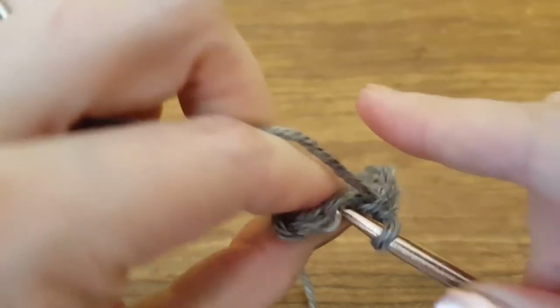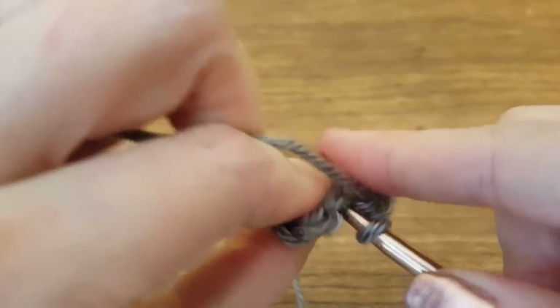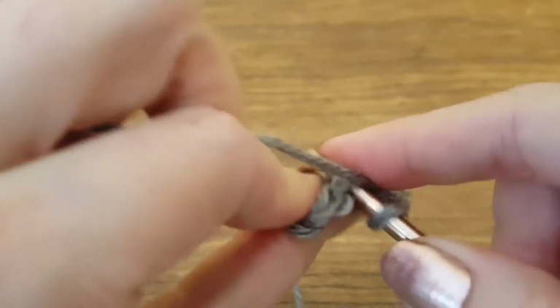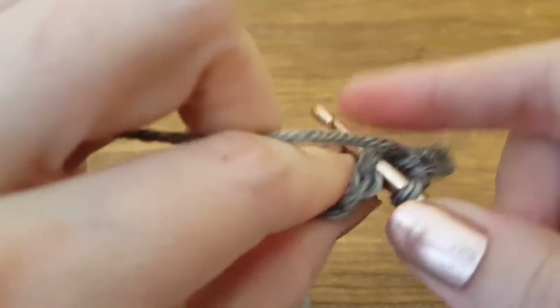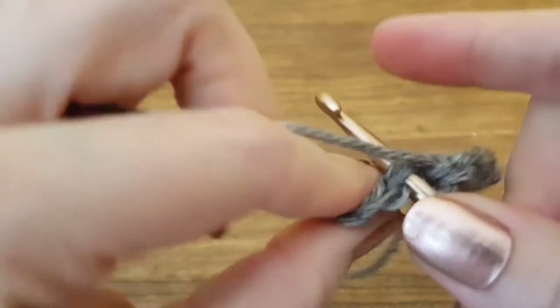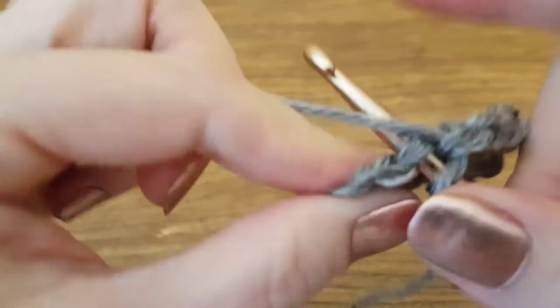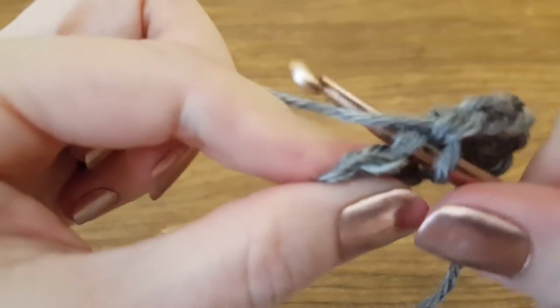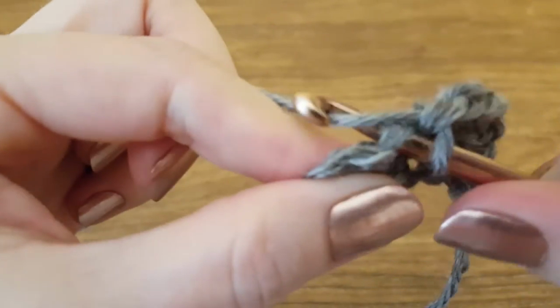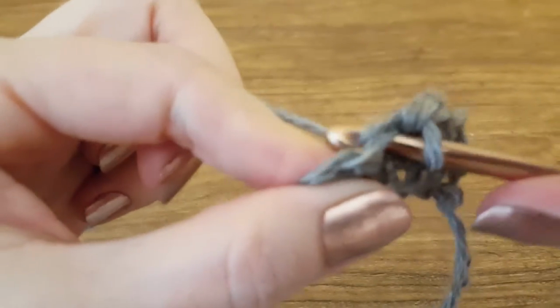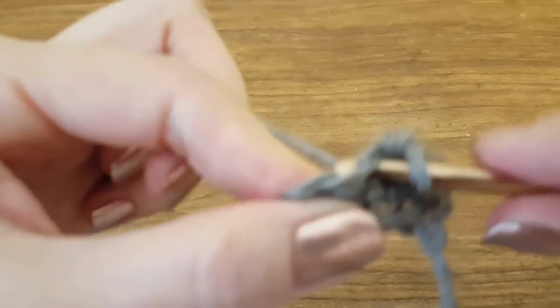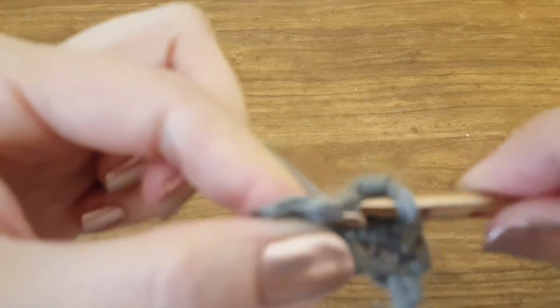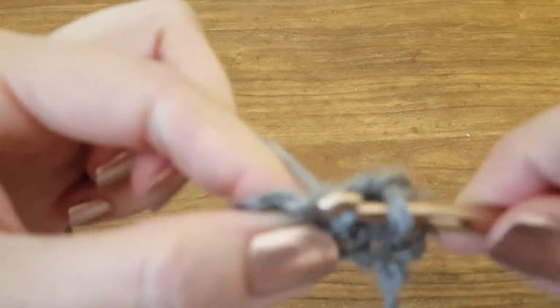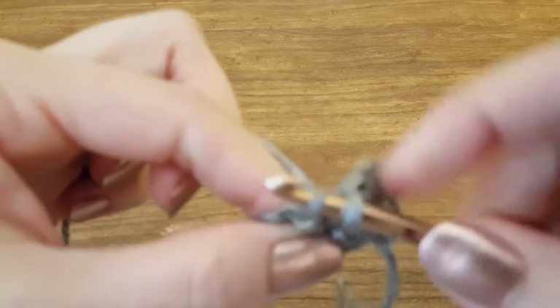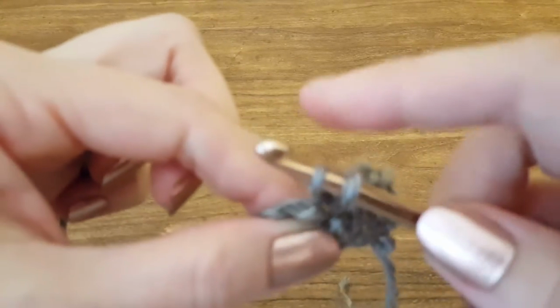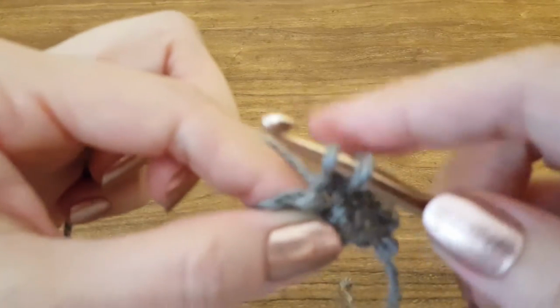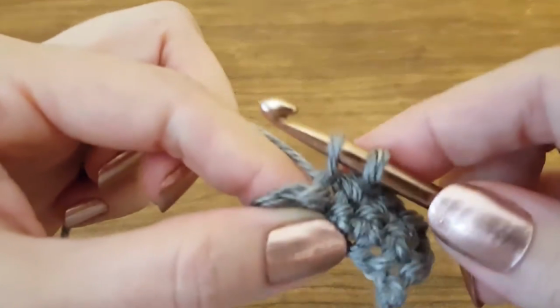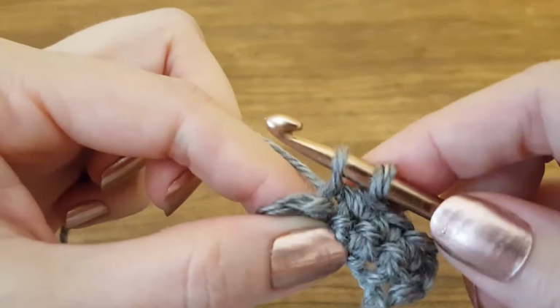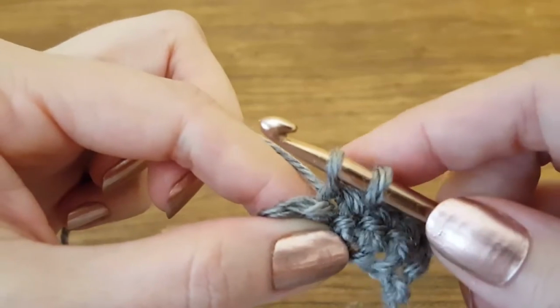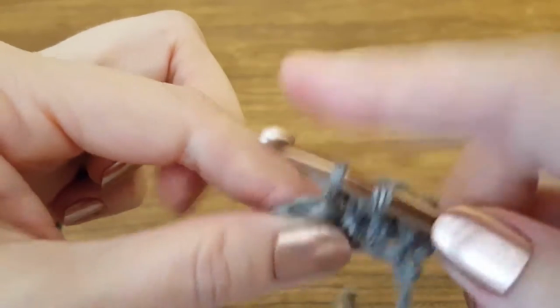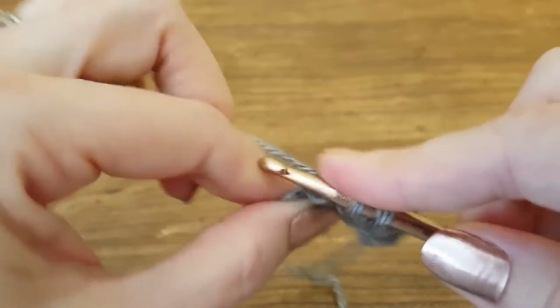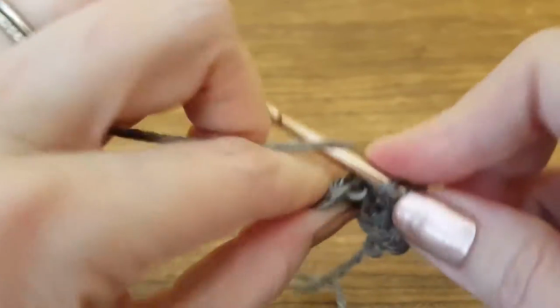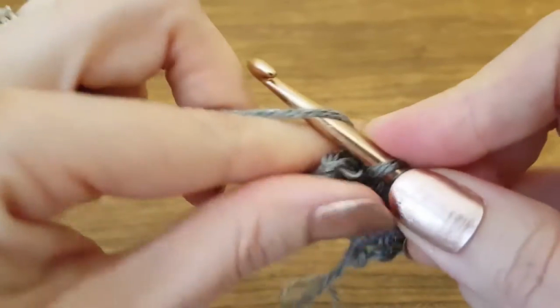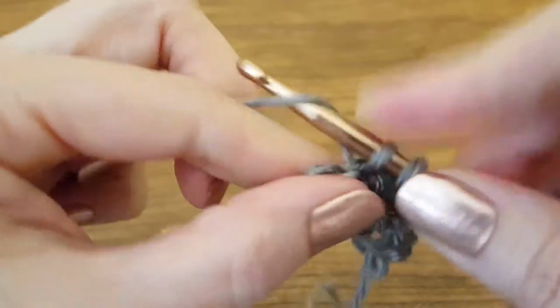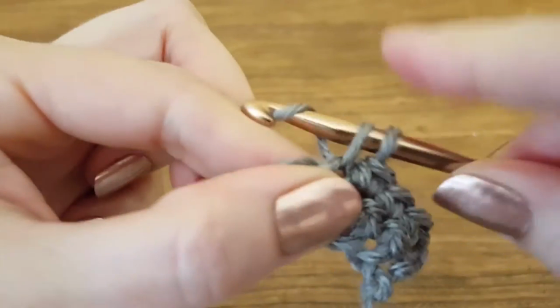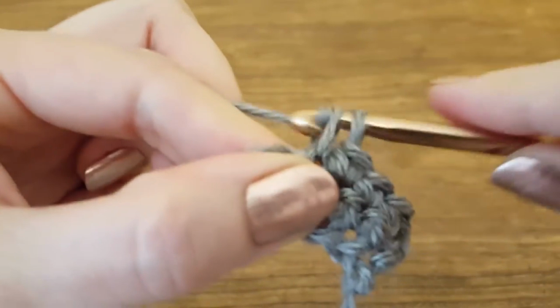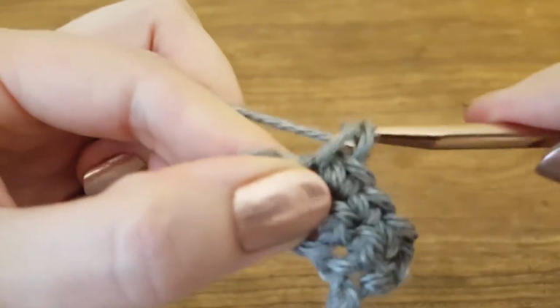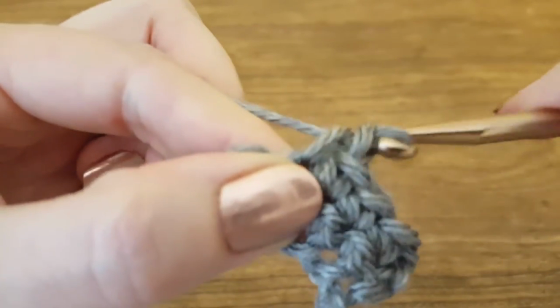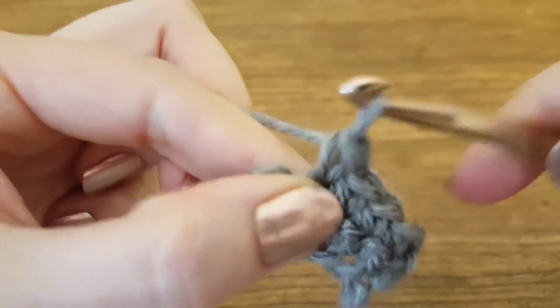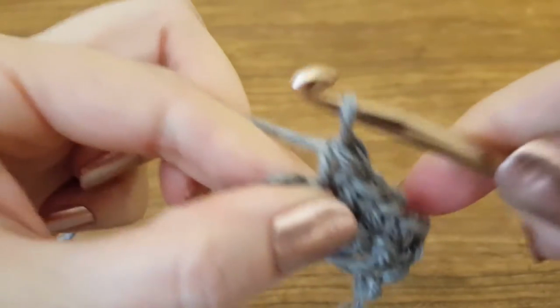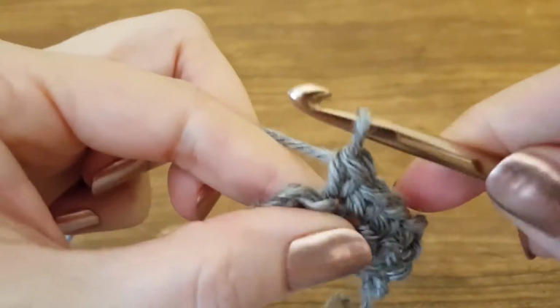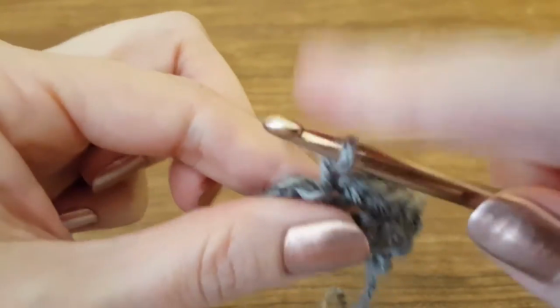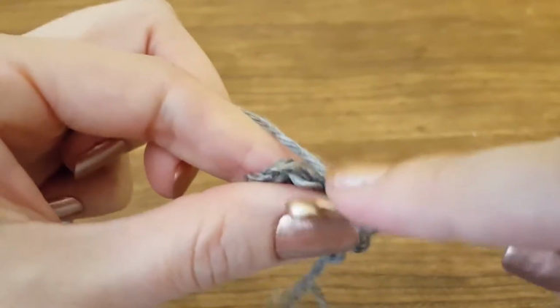Insert hook through both loops, yarn over, pull through, two loops, yarn over, pull through, one loop.